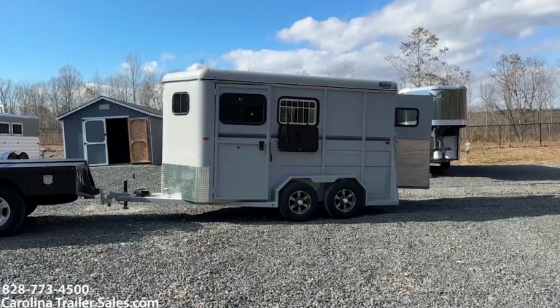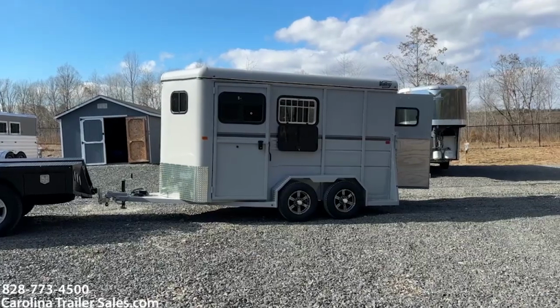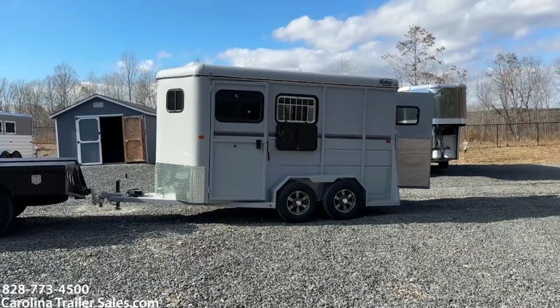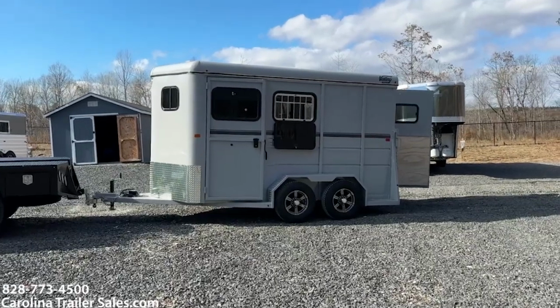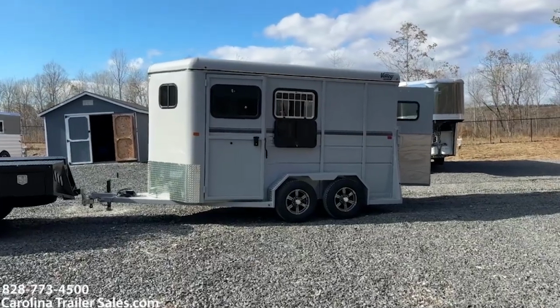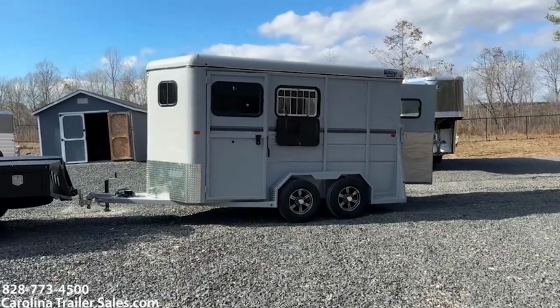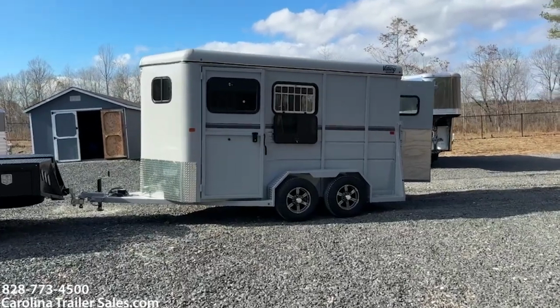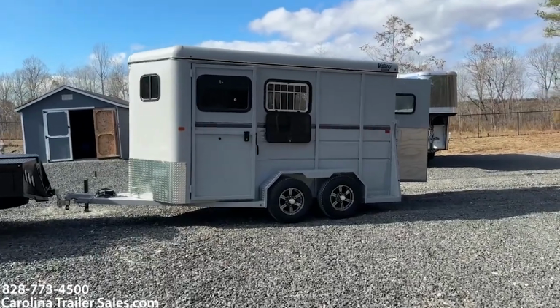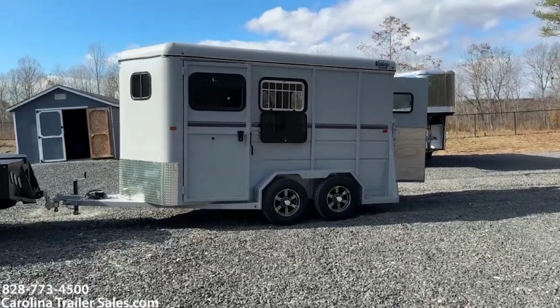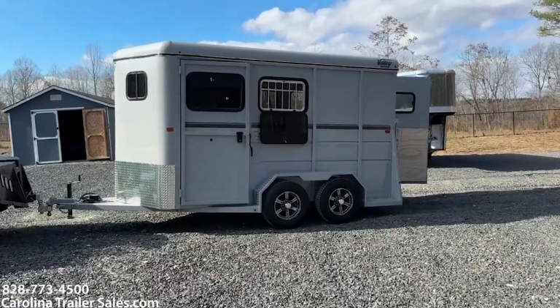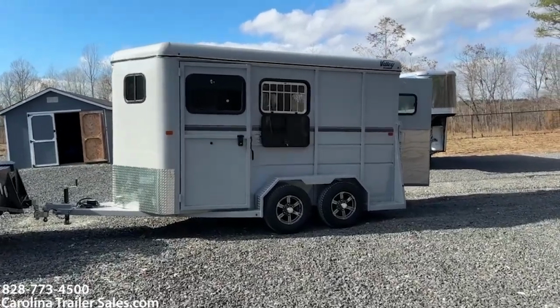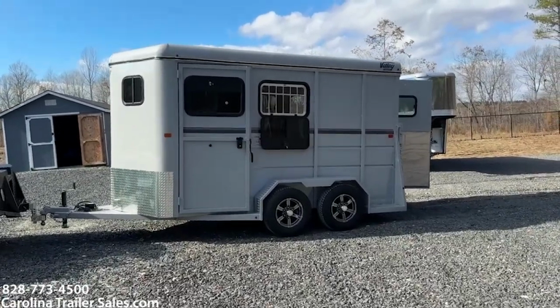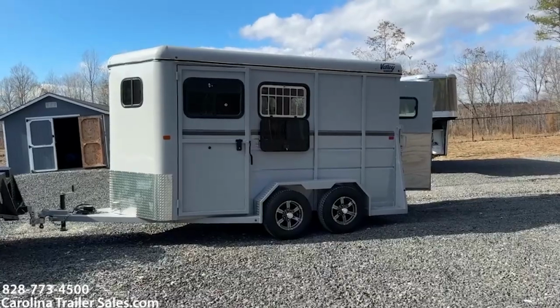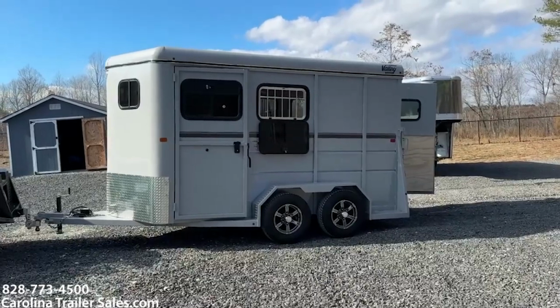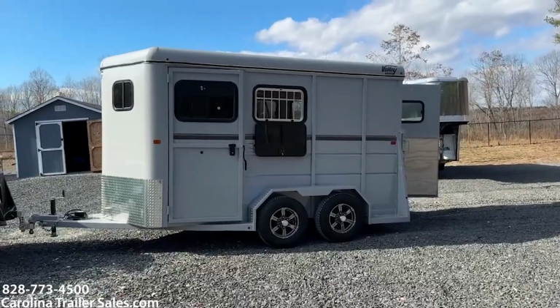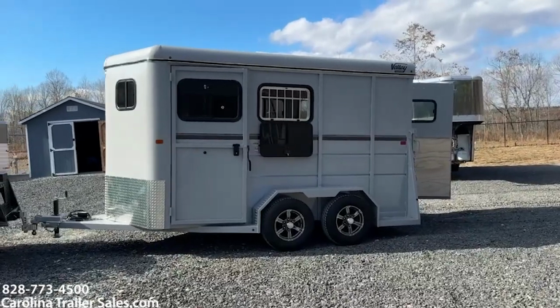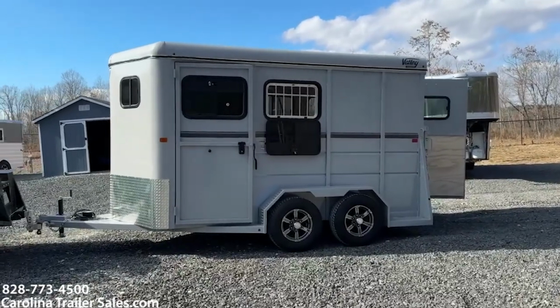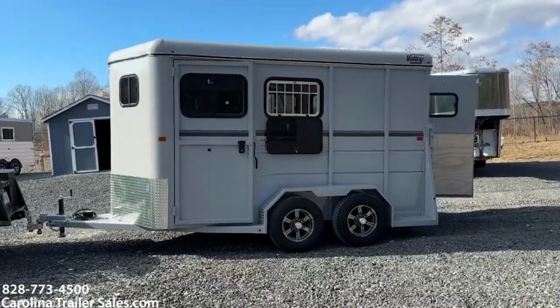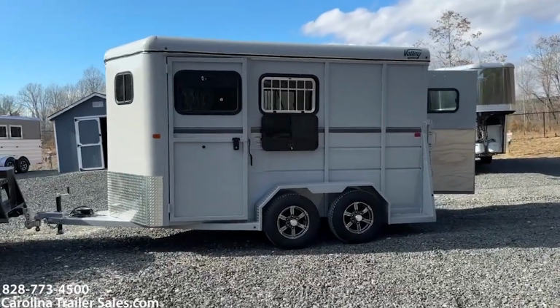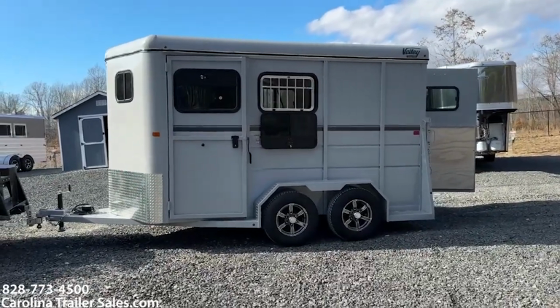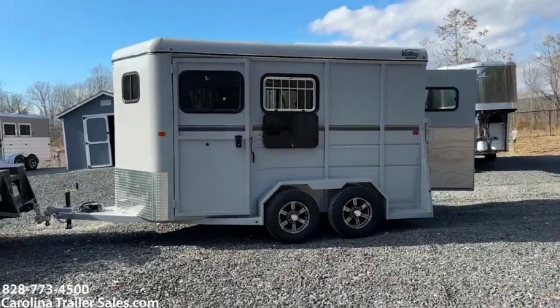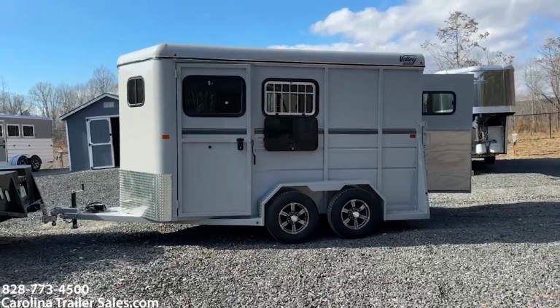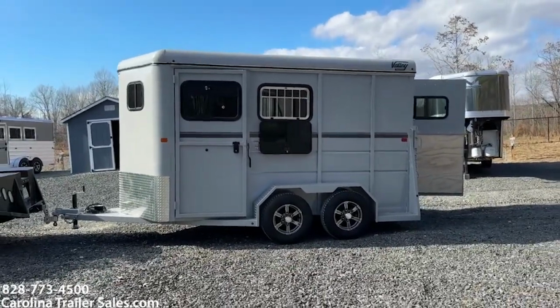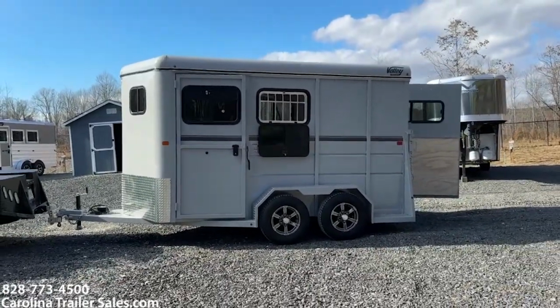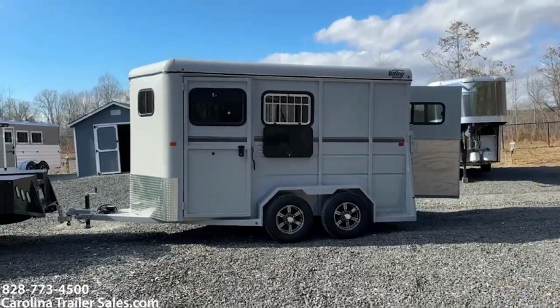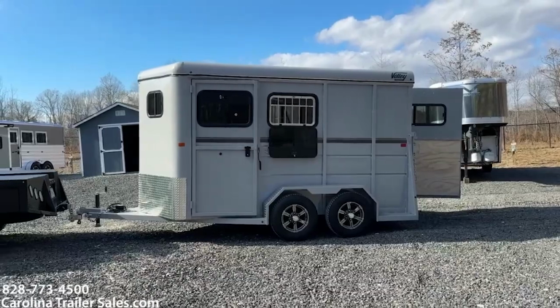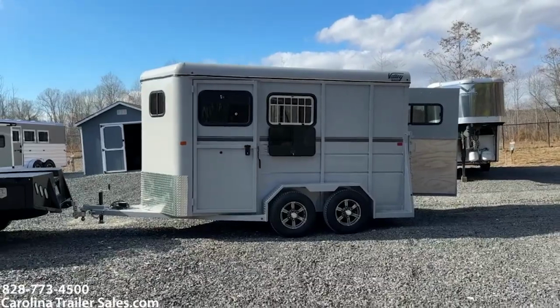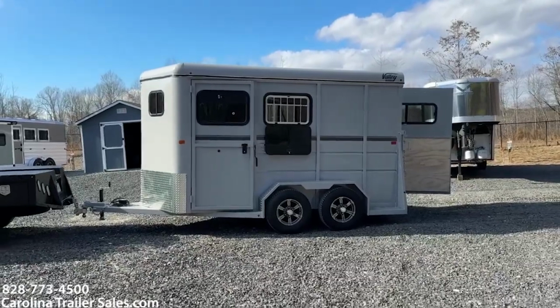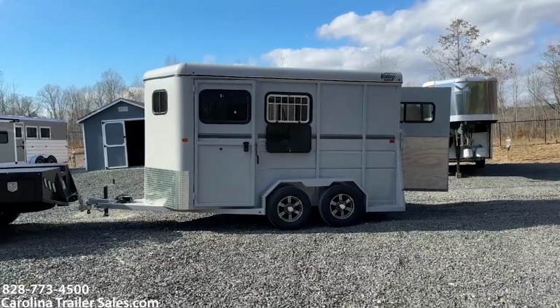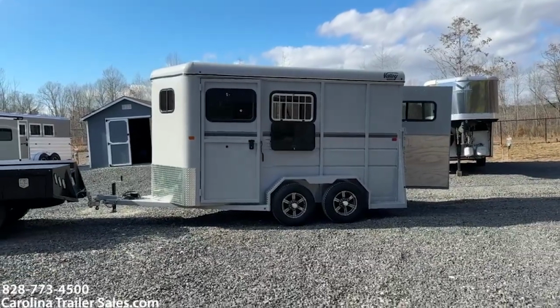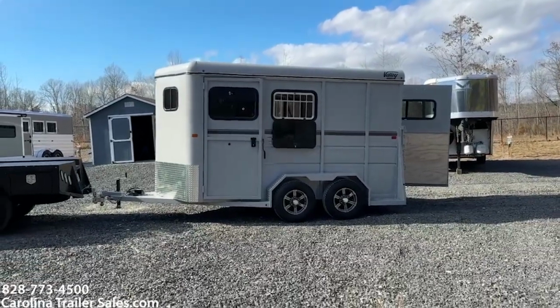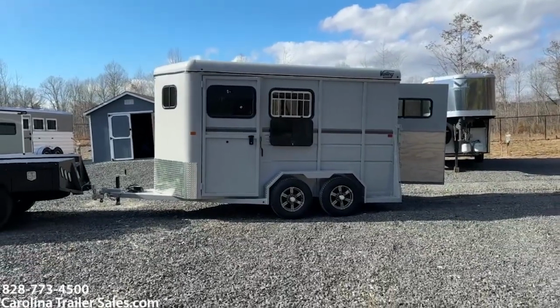Hey everybody, it's Ashley, Carolina Trailer Sales, carolinatrailersales.com. We're located in Pine Hall, North Carolina. We are by appointment only, and the best way to reach me is 828-773-4500.